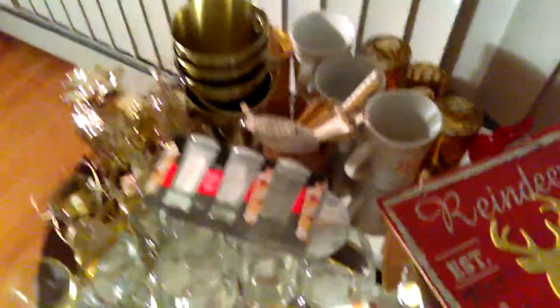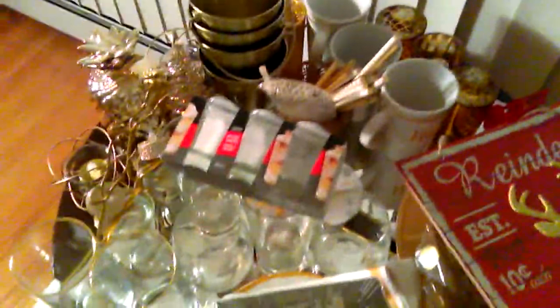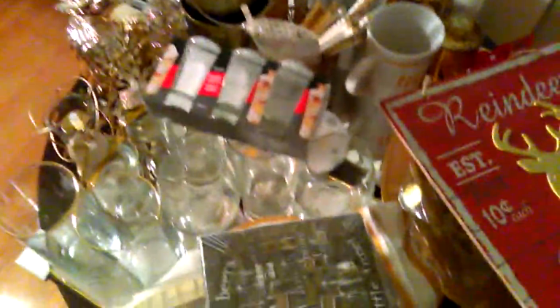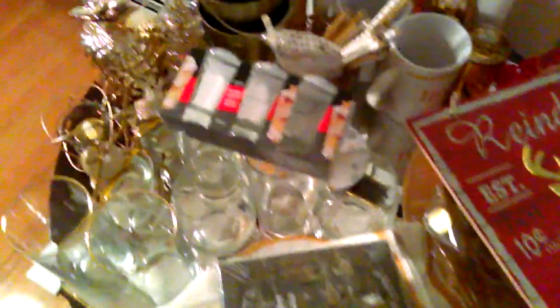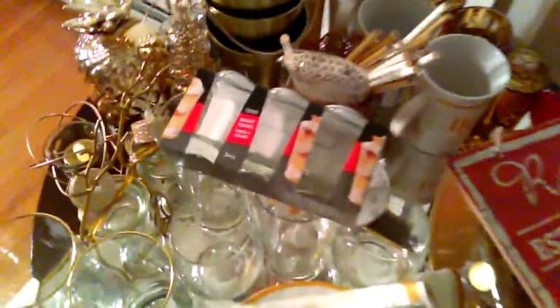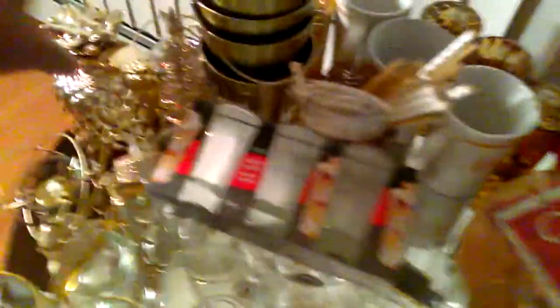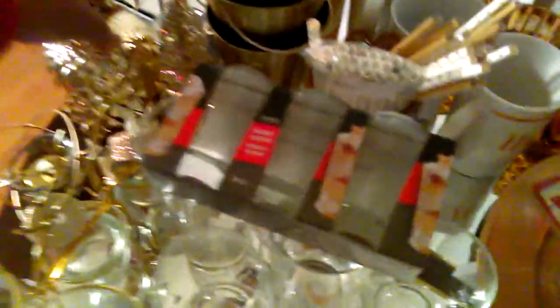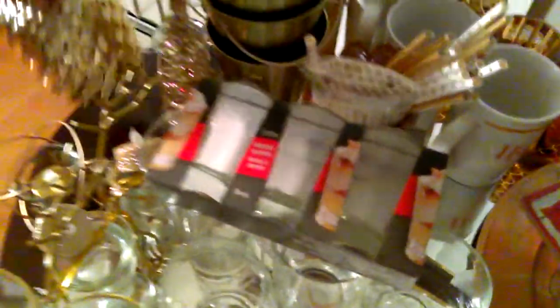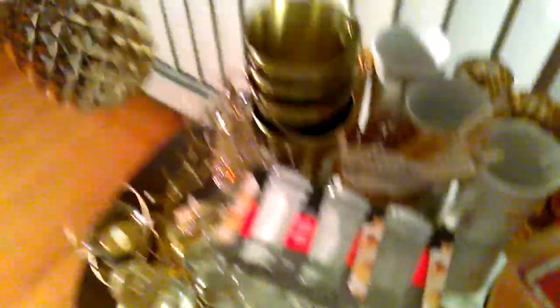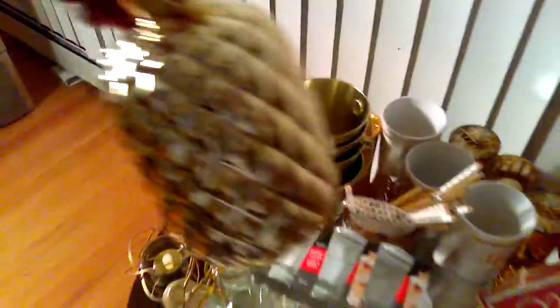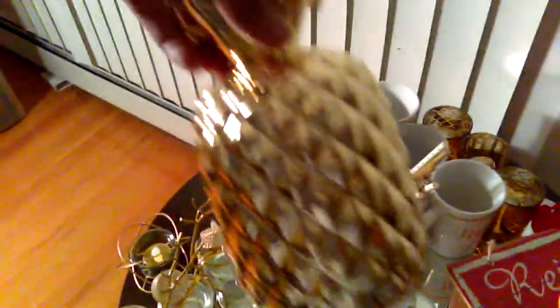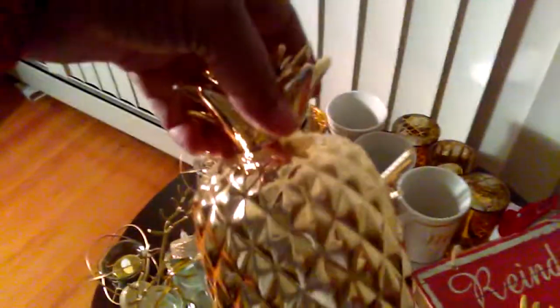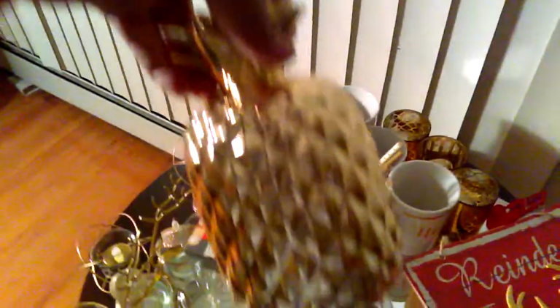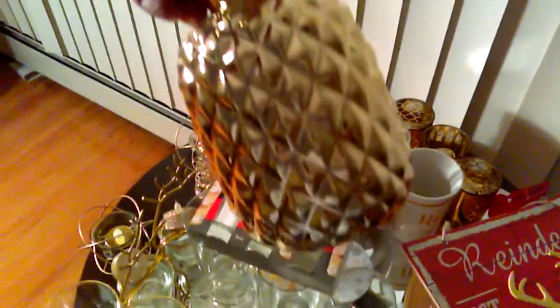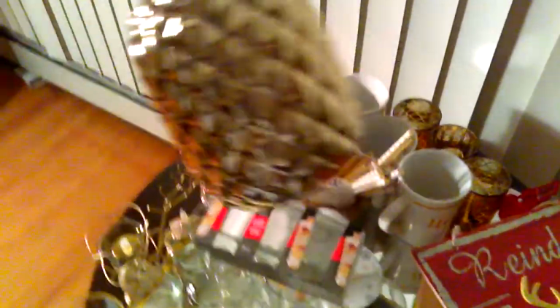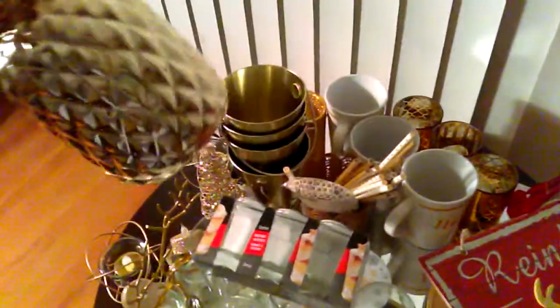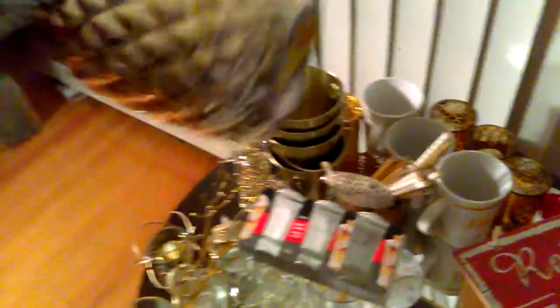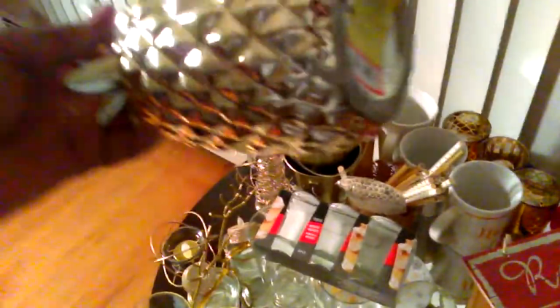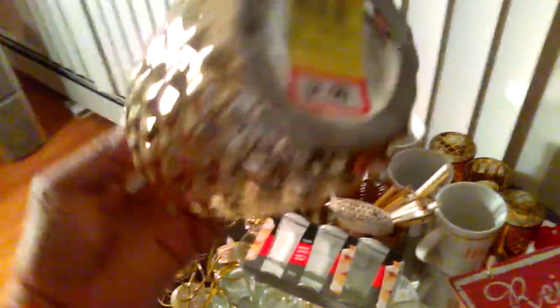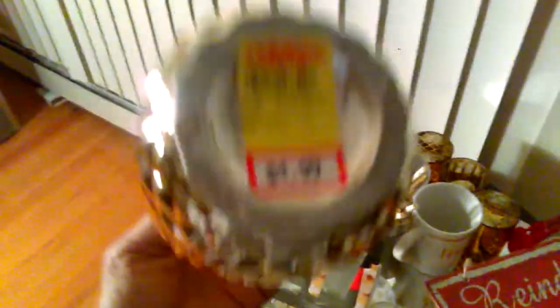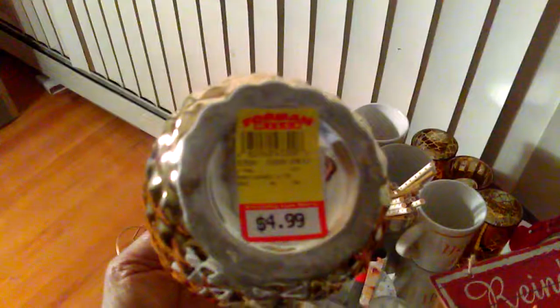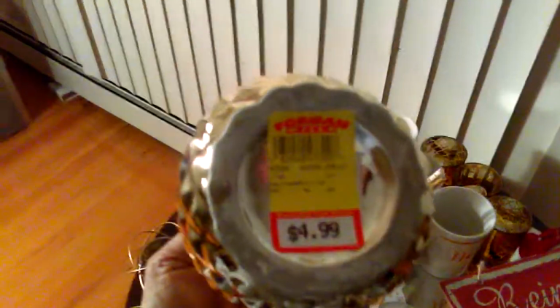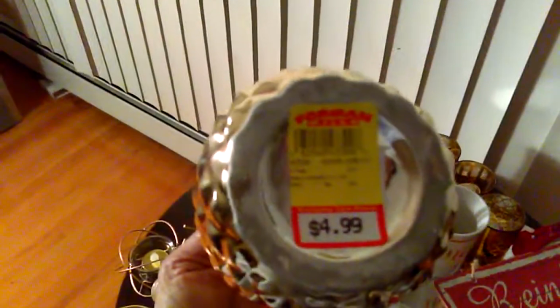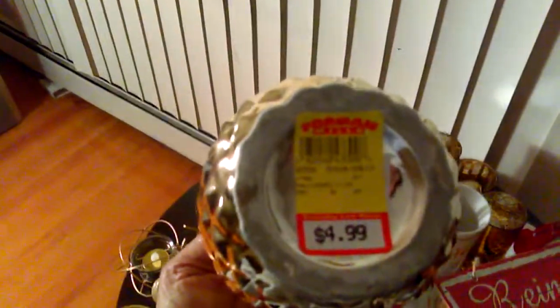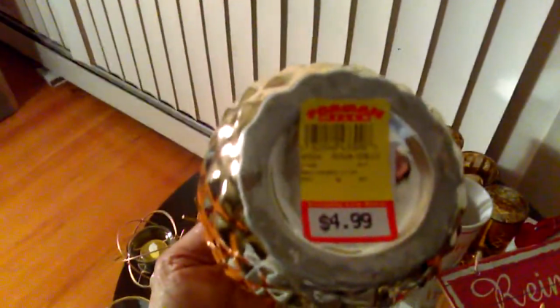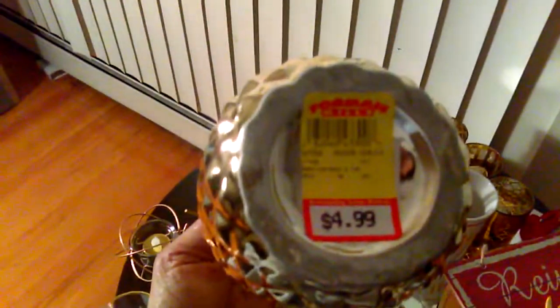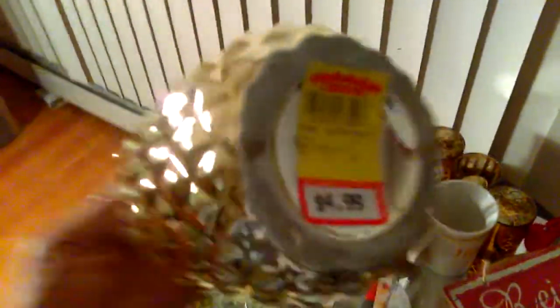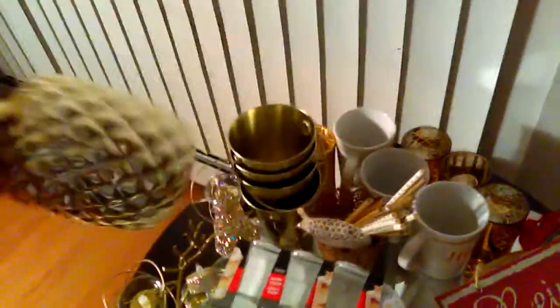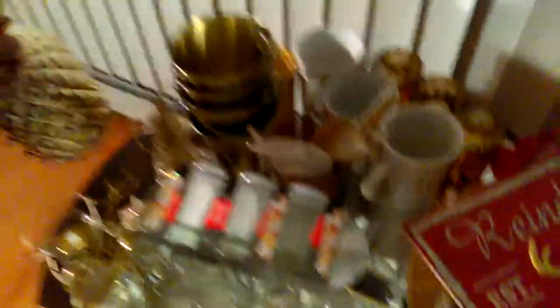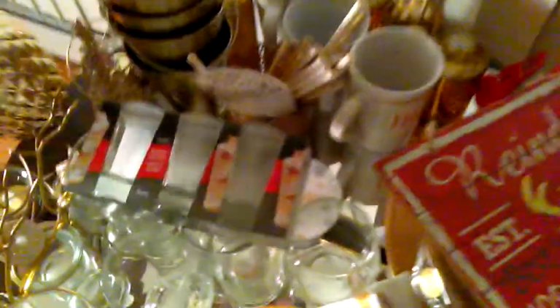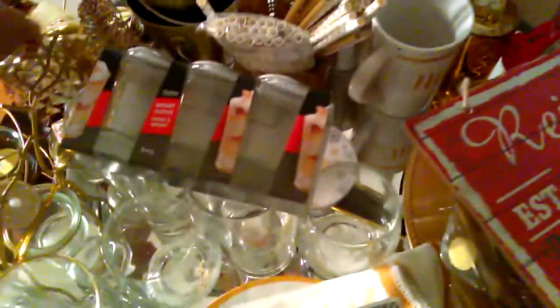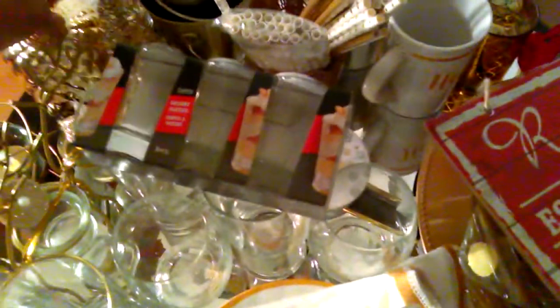I'm bringing out all my gold bling and I'm going to set the background with this gold pineapple, because that means hospitality. In case you wonder where I got it — I got it from FM Mills for $4.99, and that is very reasonable.